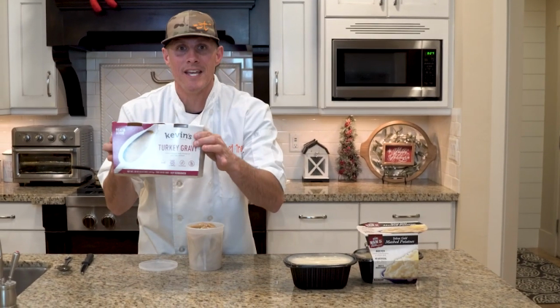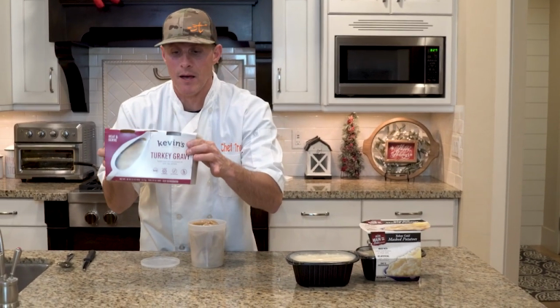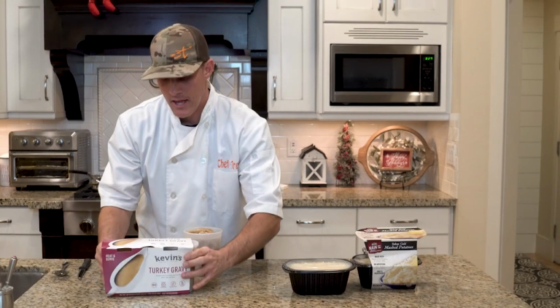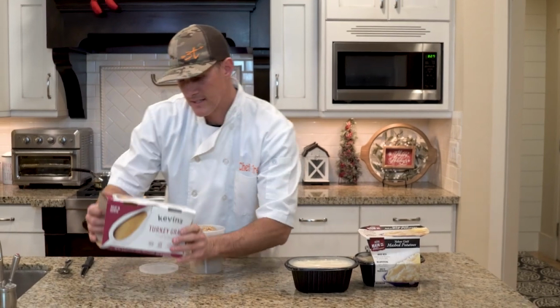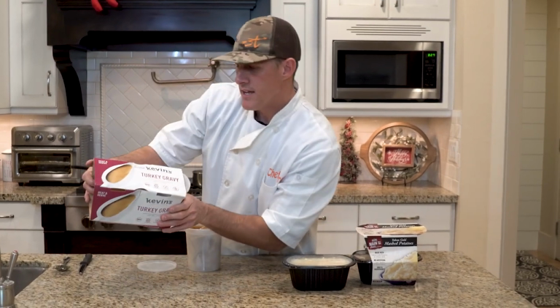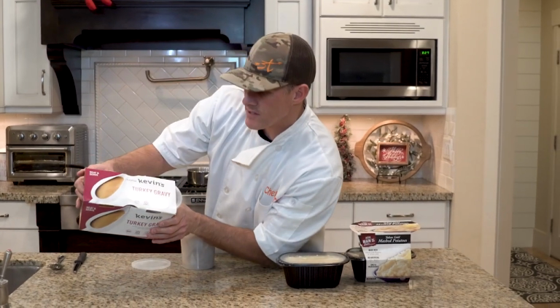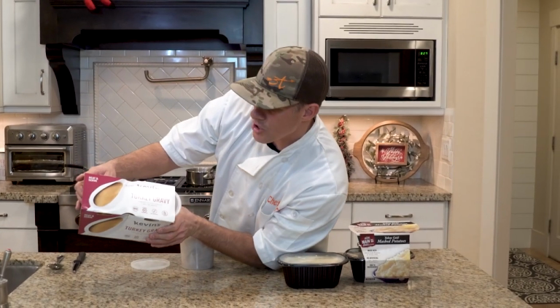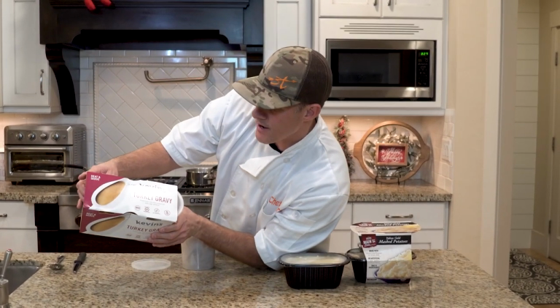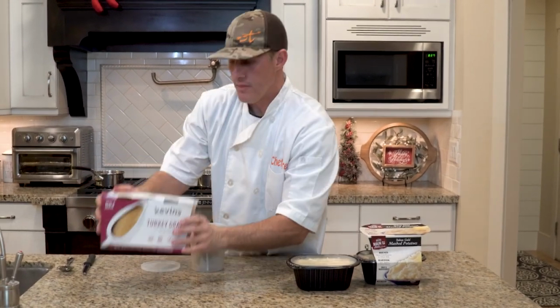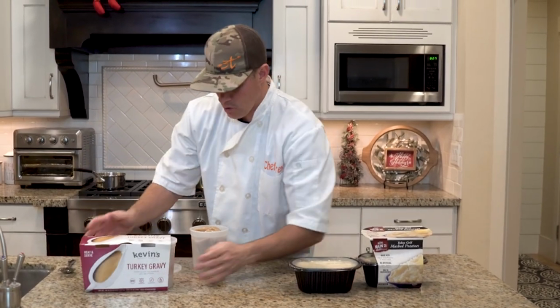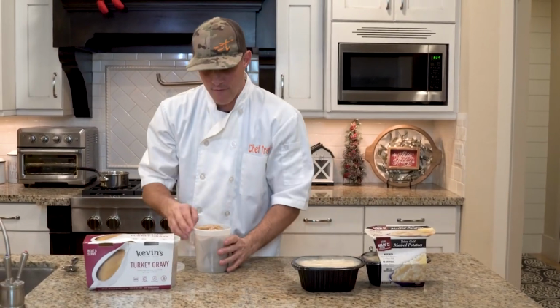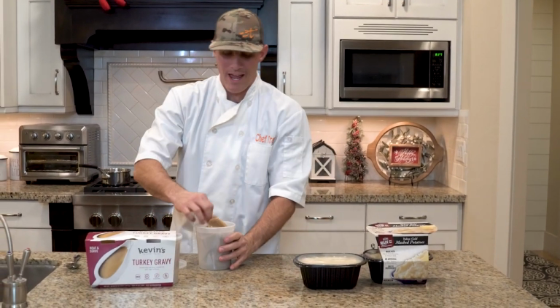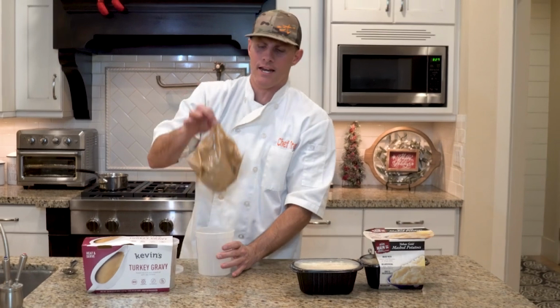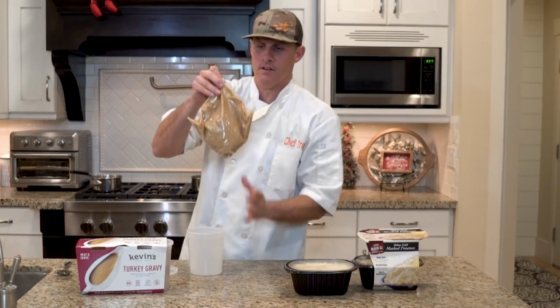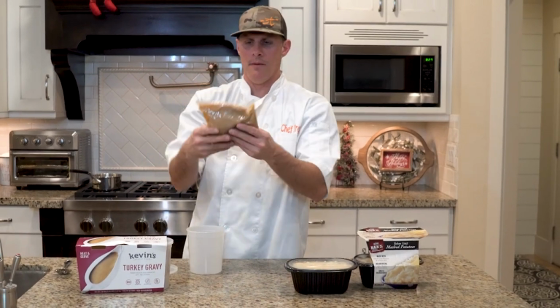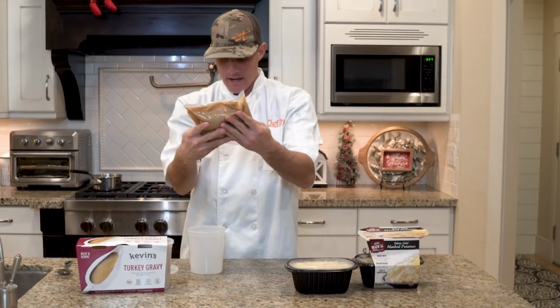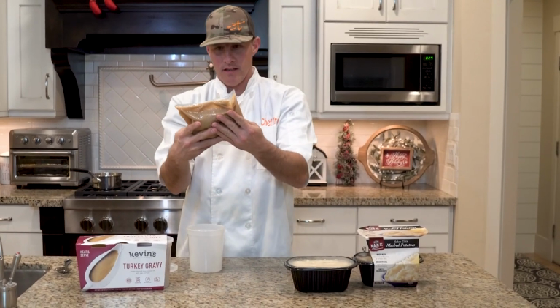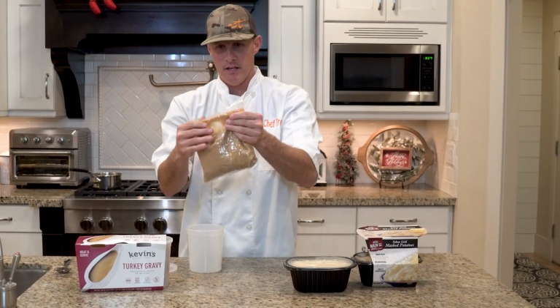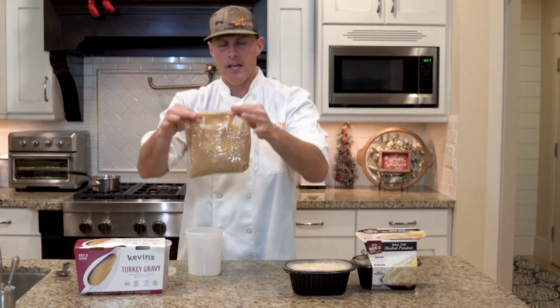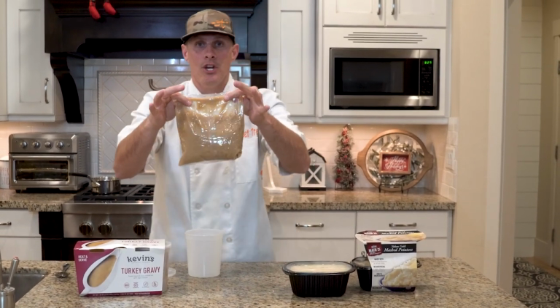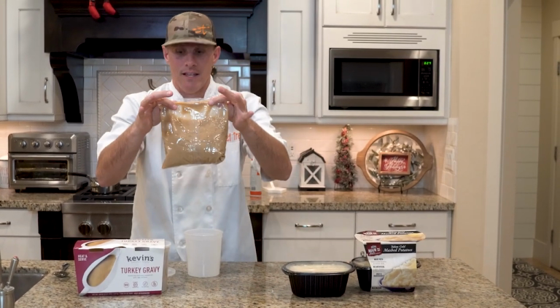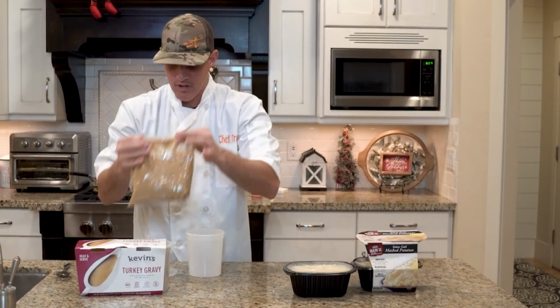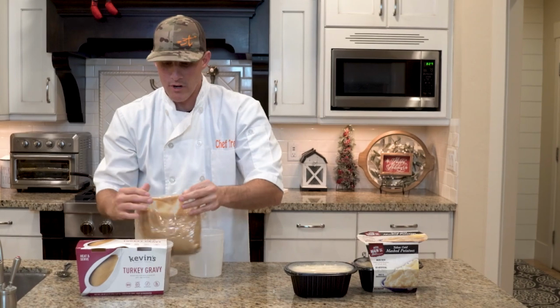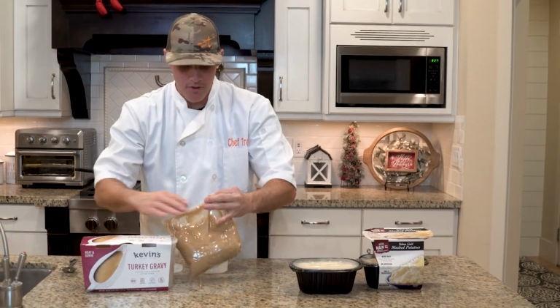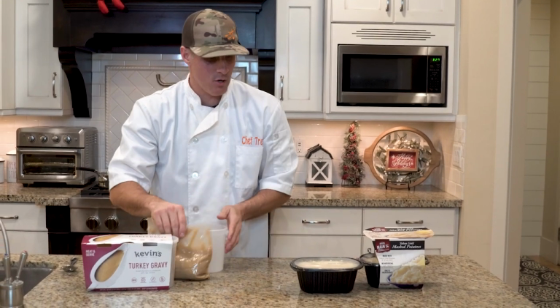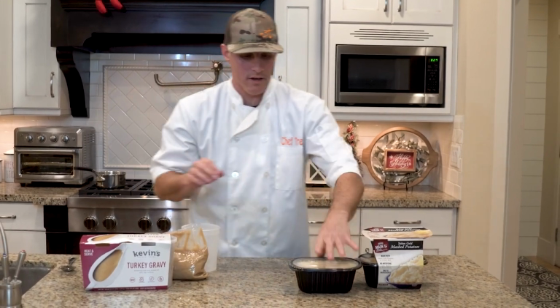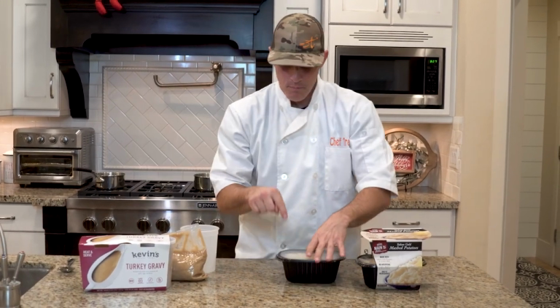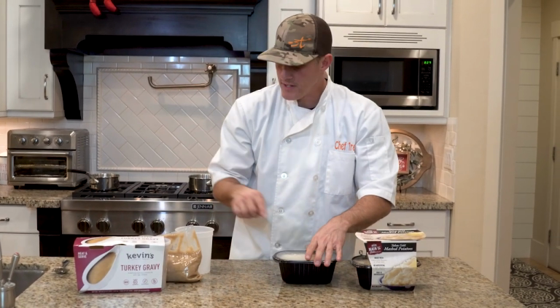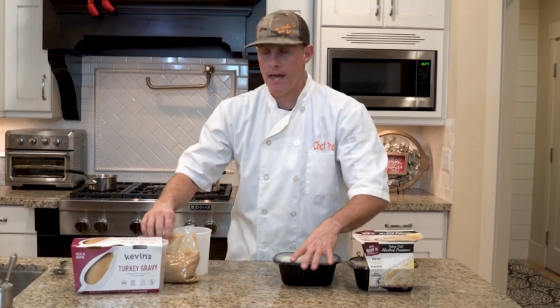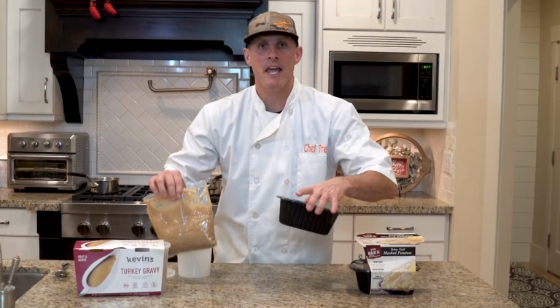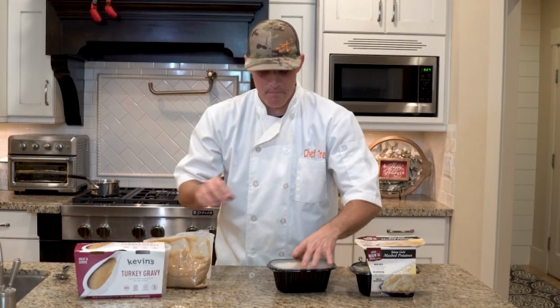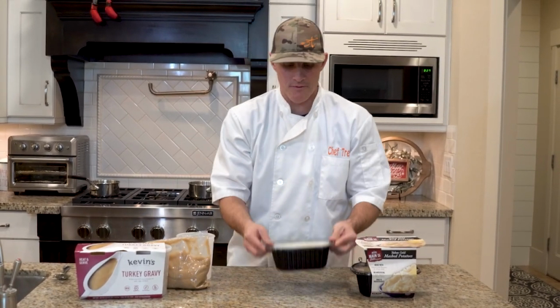You can also get pre-made gravy ready to go — this is Kevin's turkey gravy, going right now for $8.99. It comes in a package, and all you need to do is heat it up. We're gonna make both of these here real quick — put both in a pan and heat them up, about five to eight minutes or so.